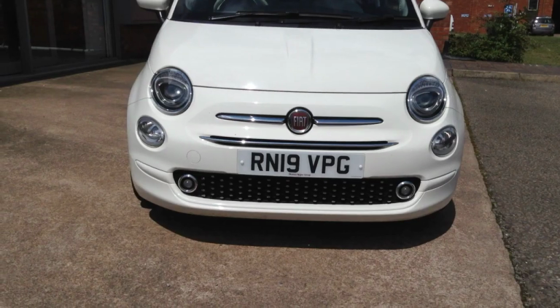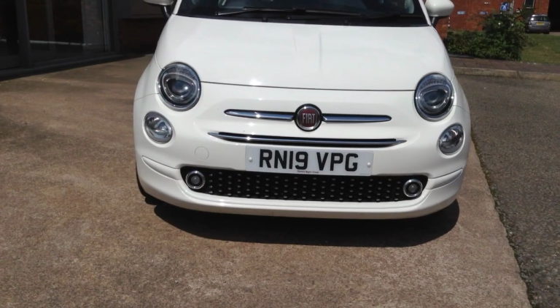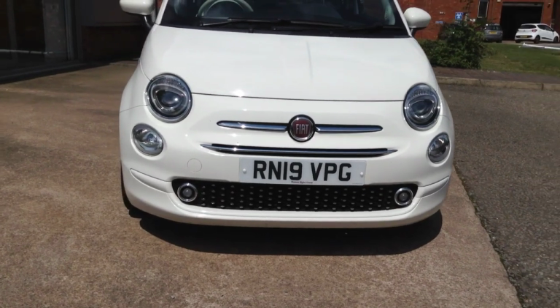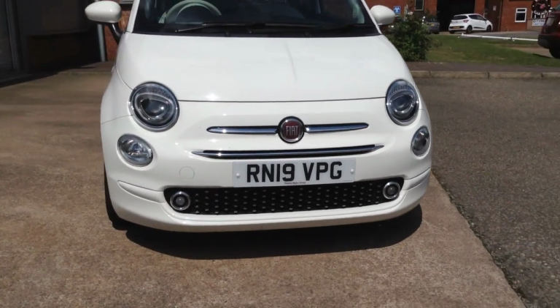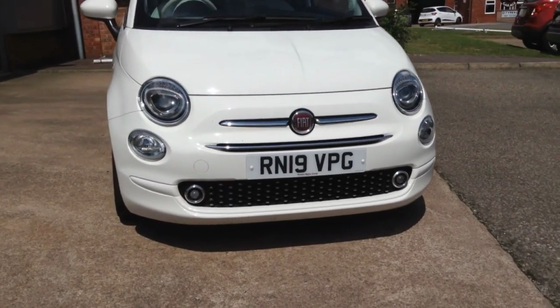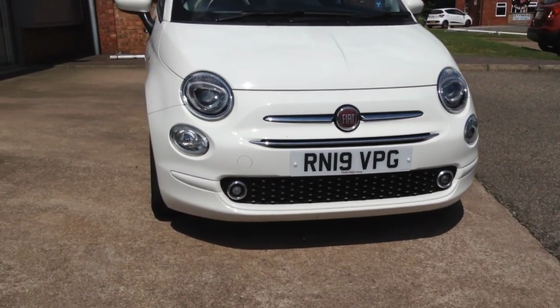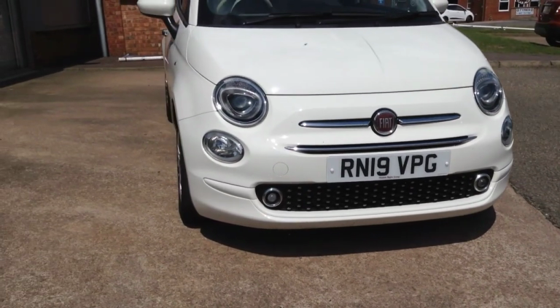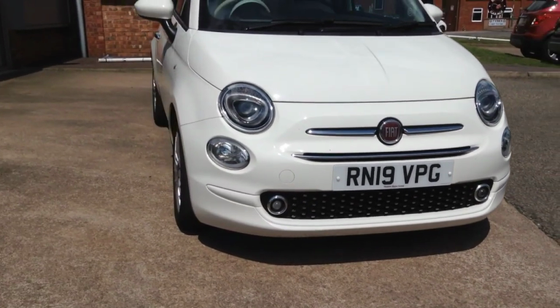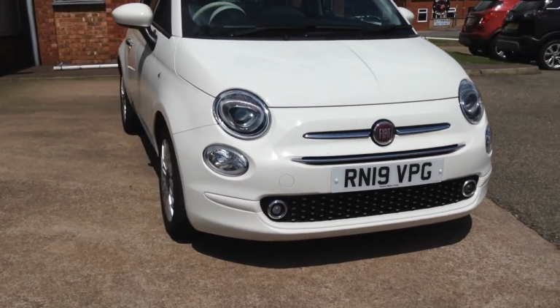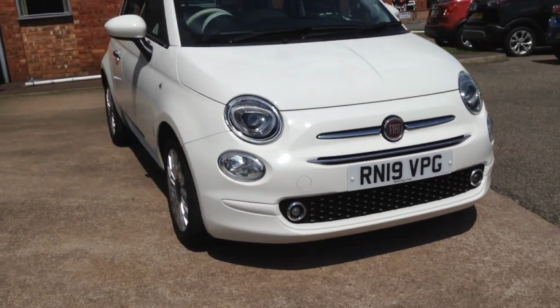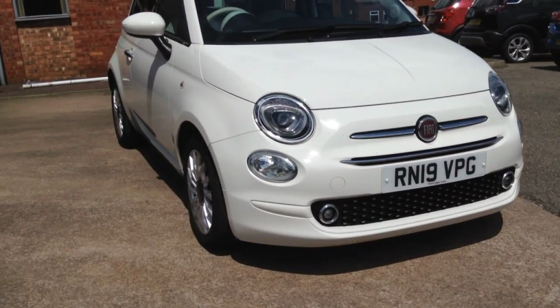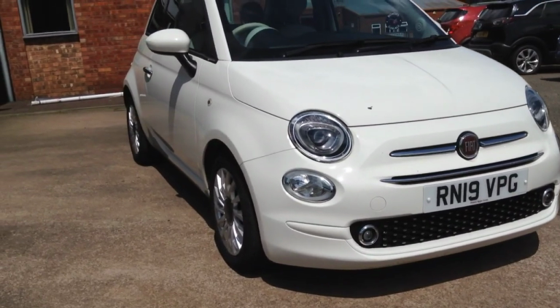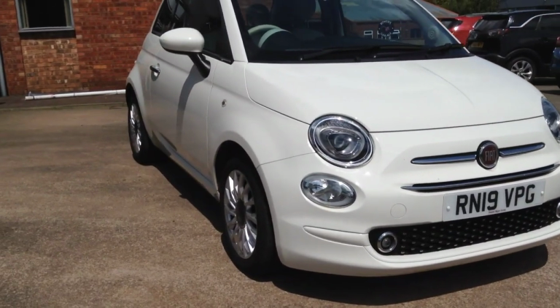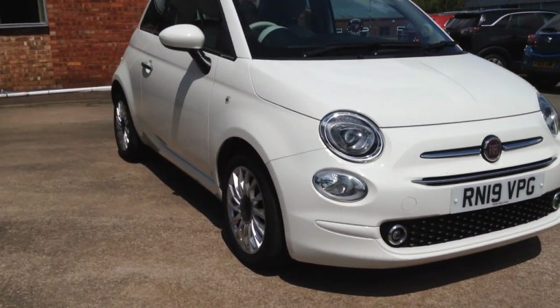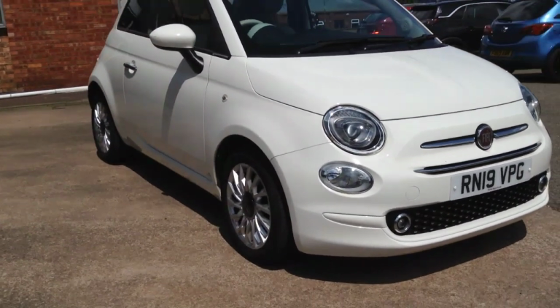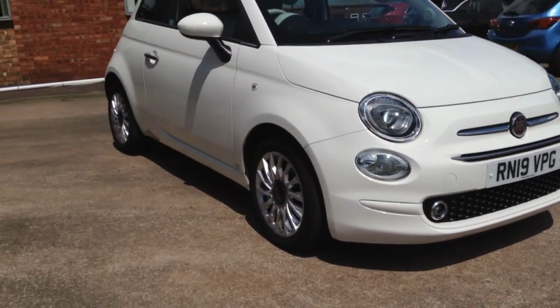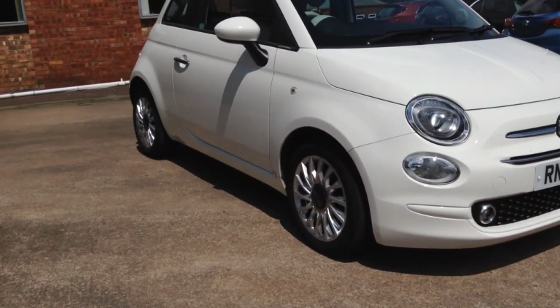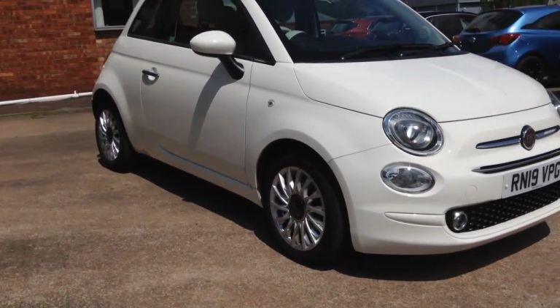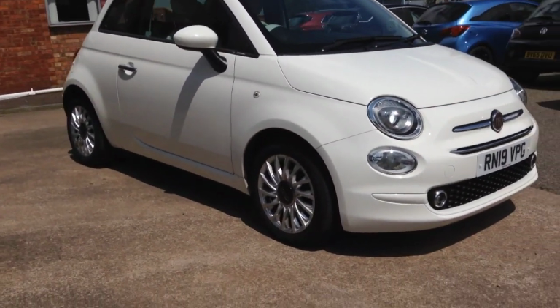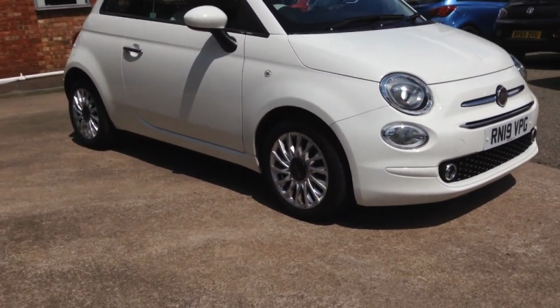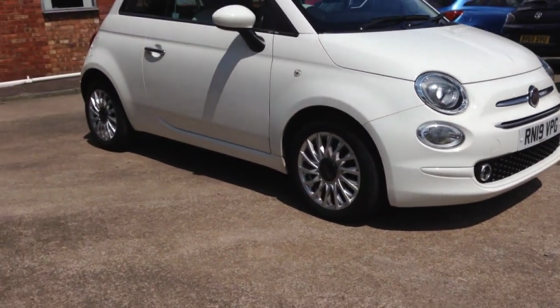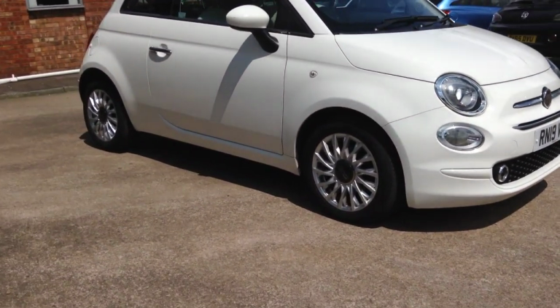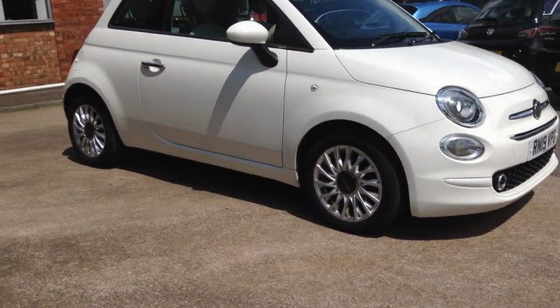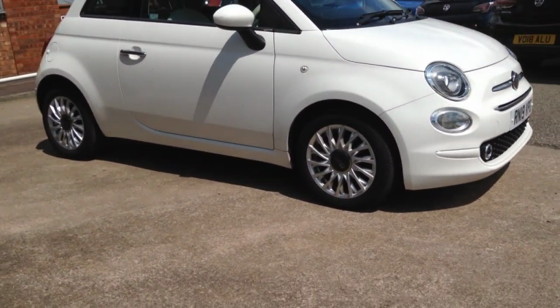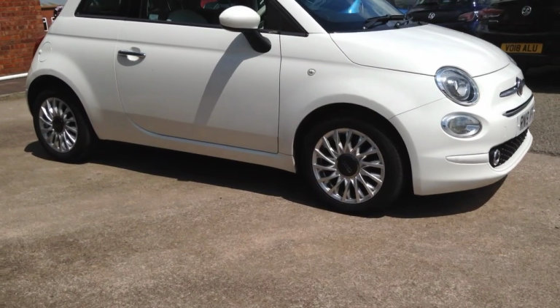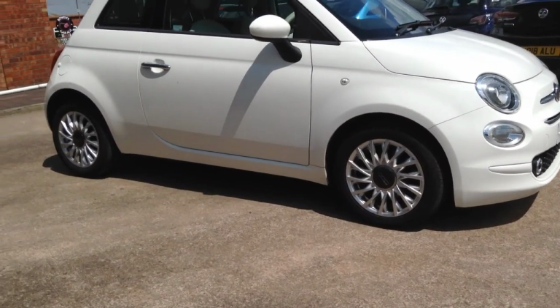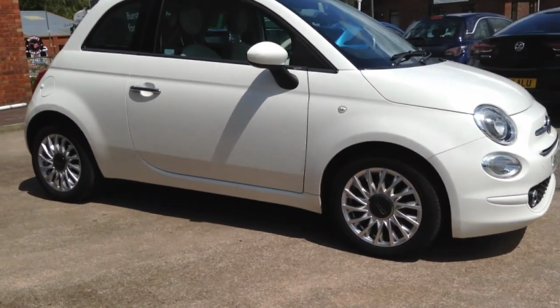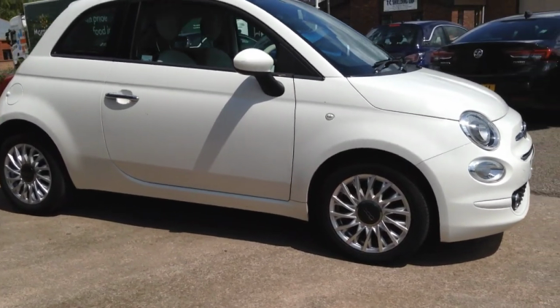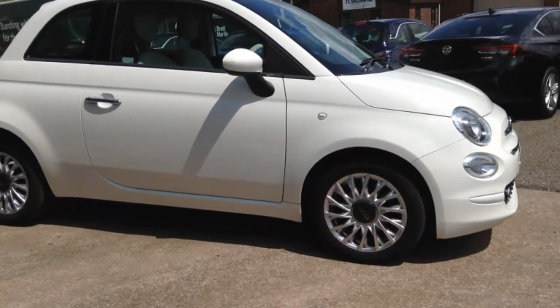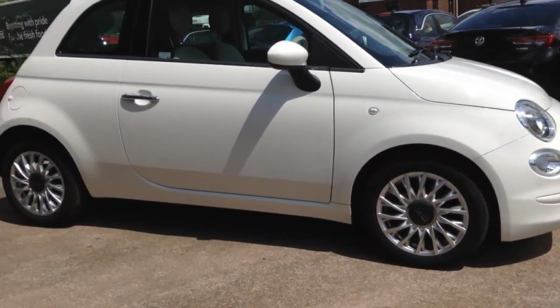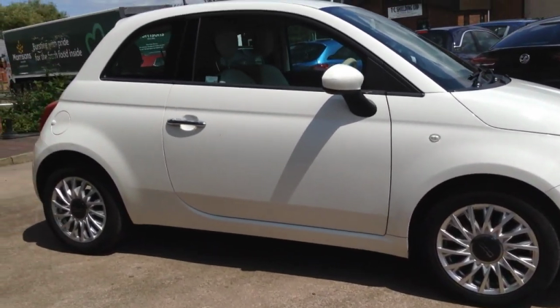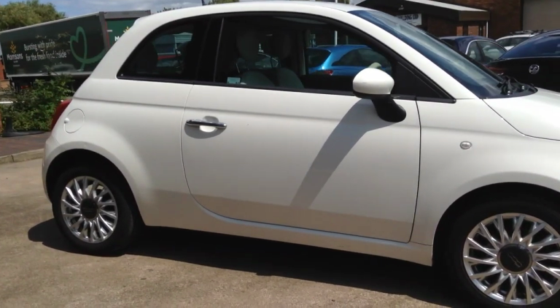Hello and welcome to Bayless Vauxhall. Today we're viewing a Fiat 500 1.2 Lounge. This model has covered 43,089 miles and is finished in white. It also comes with a Bayless warranty with the option to extend it to up to 36 months.